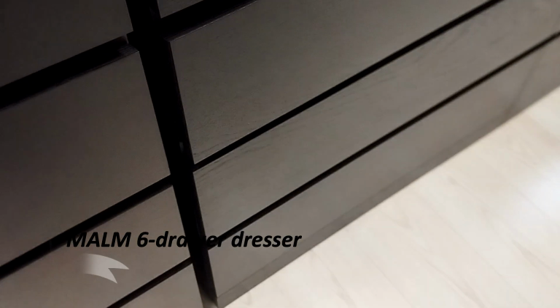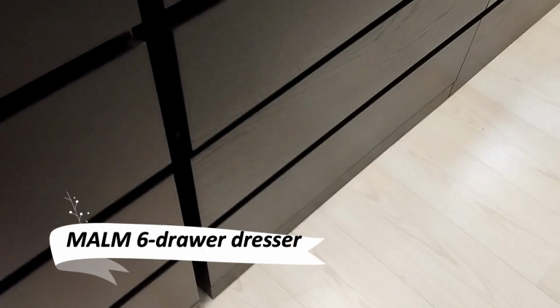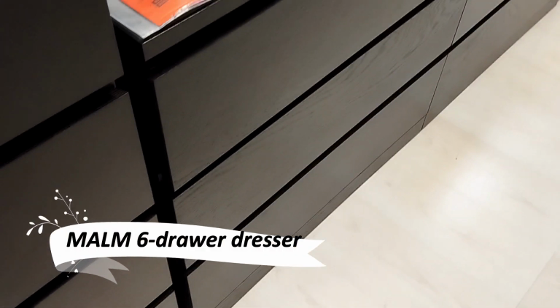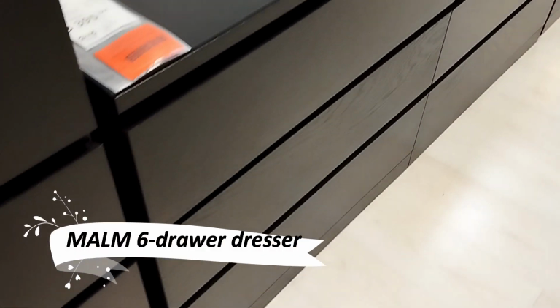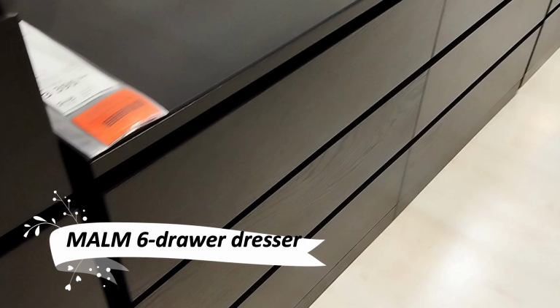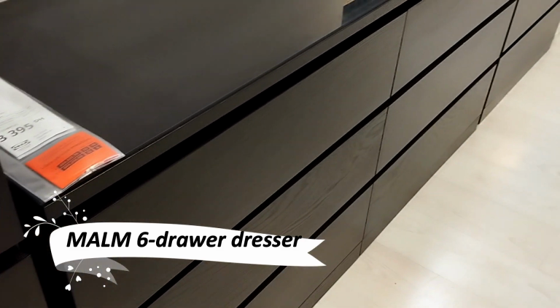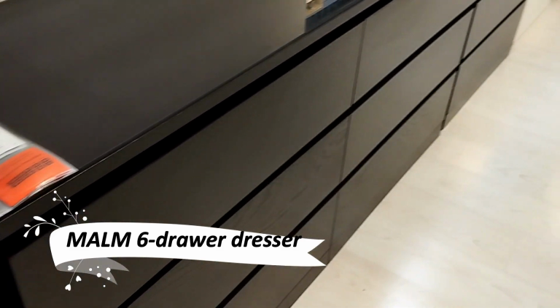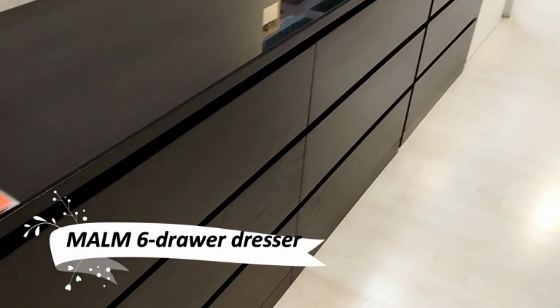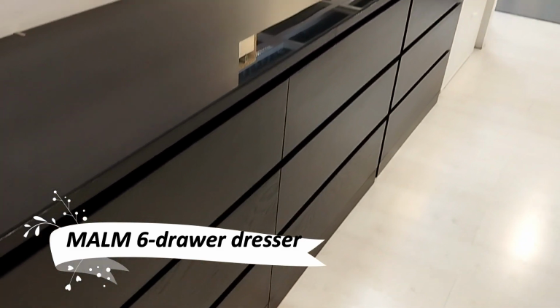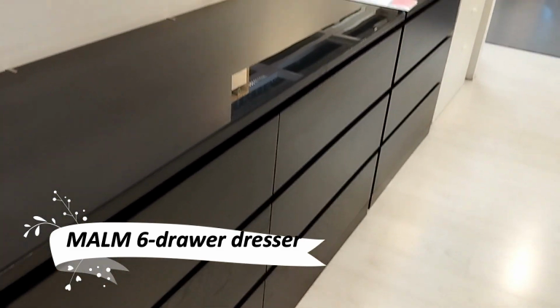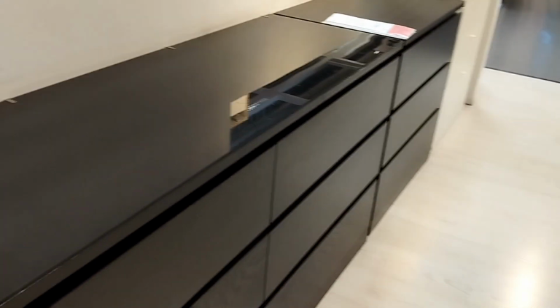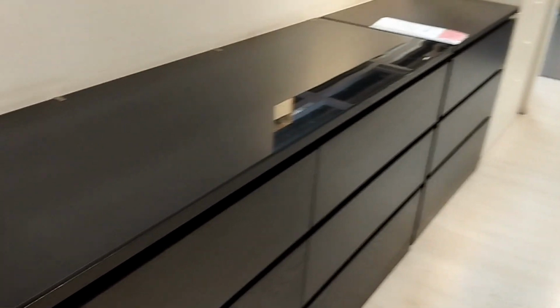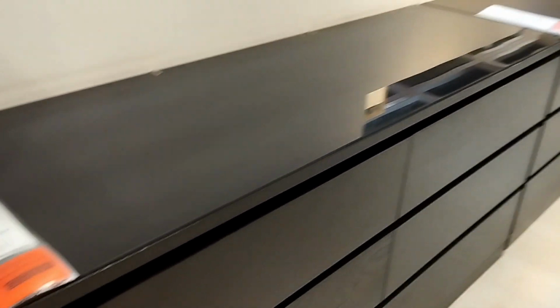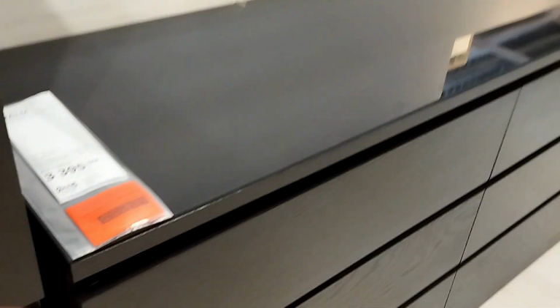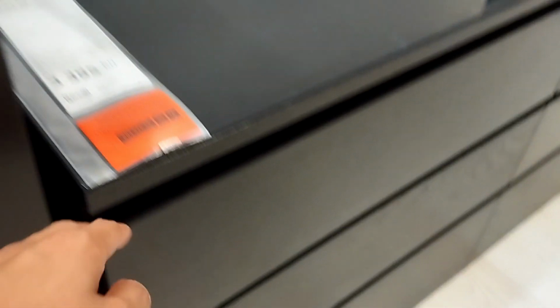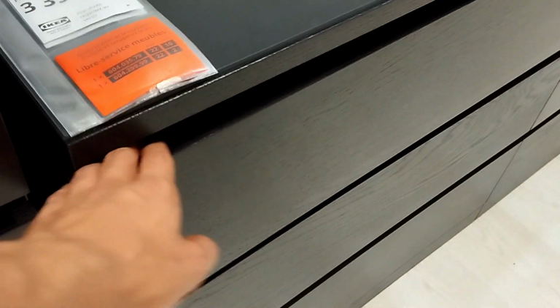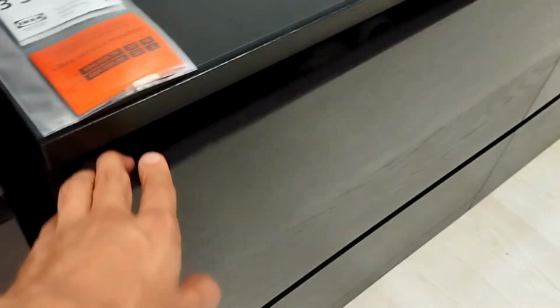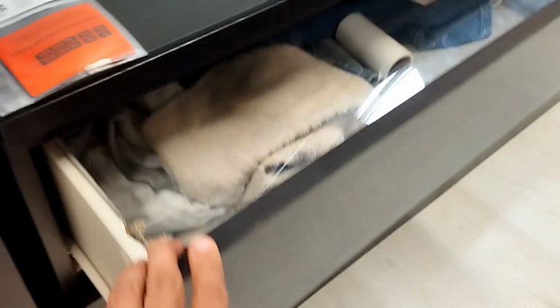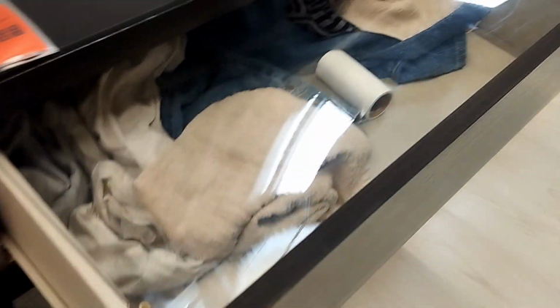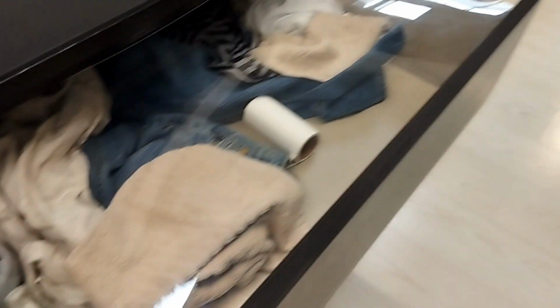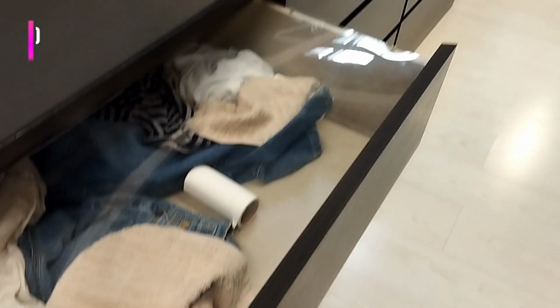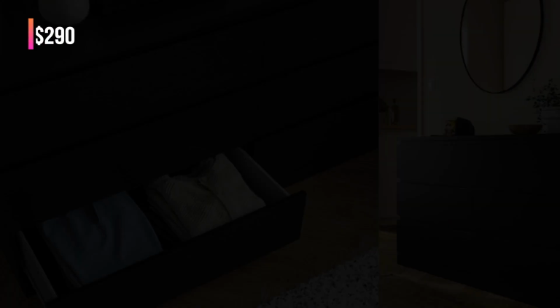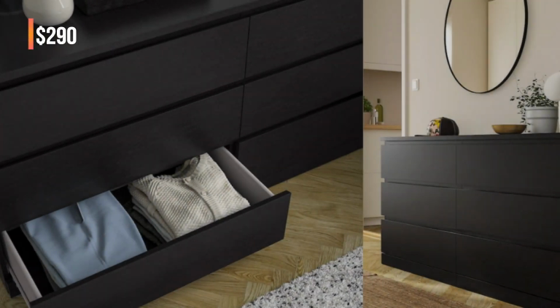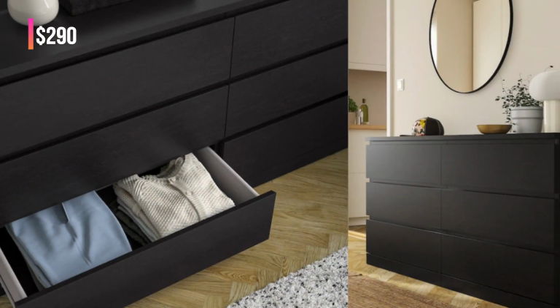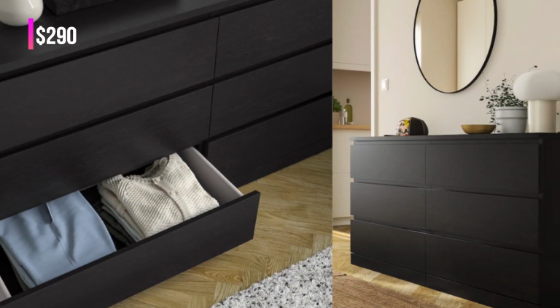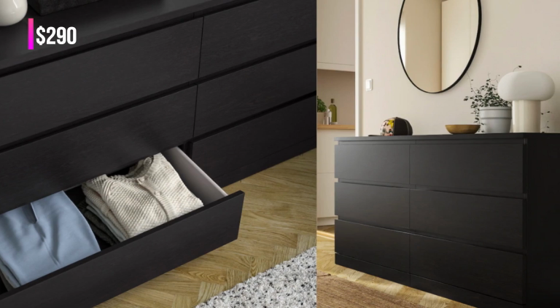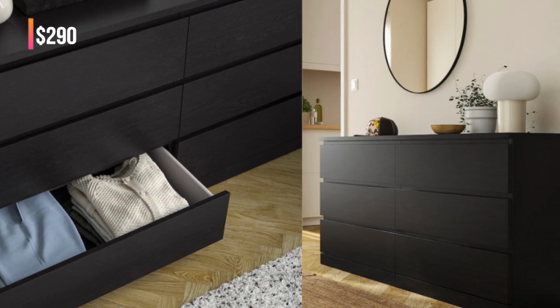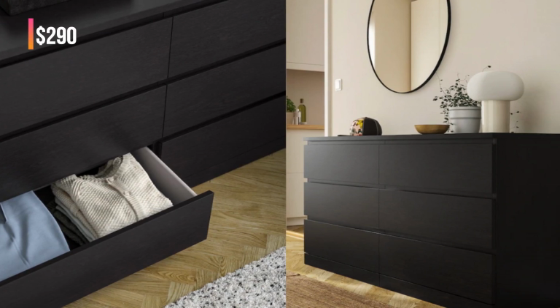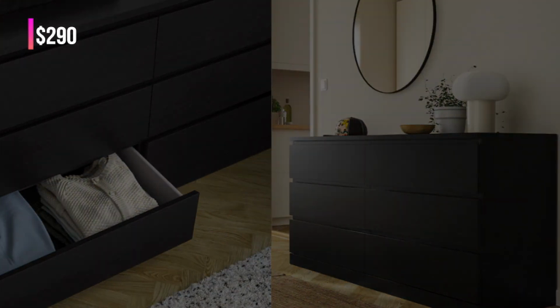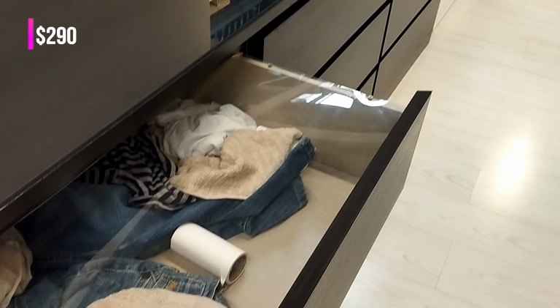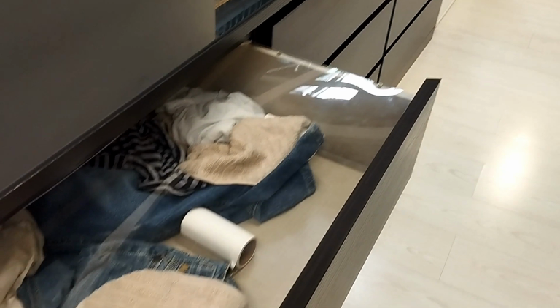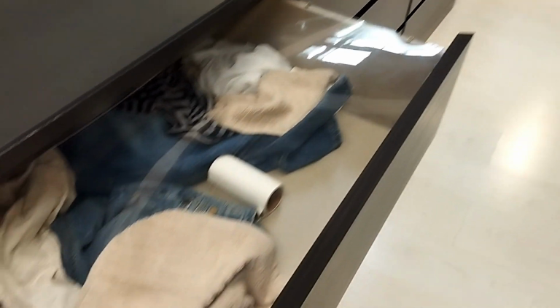Introducing the Malm Six Drawer Dresser, a sleek storage solution that fits seamlessly into any bedroom. Choose from various finishes to match your style and enjoy the ease of smooth running drawers. Safety tip: don't forget to attach it to the wall.